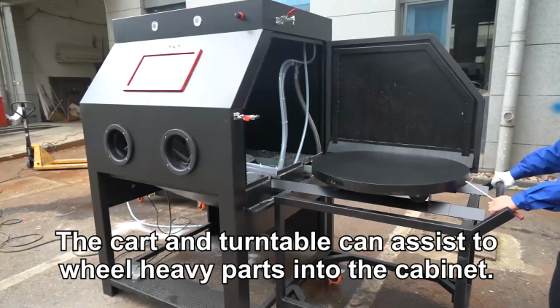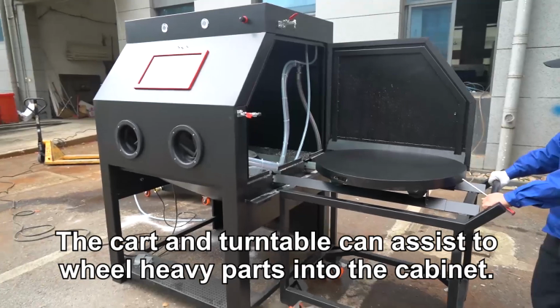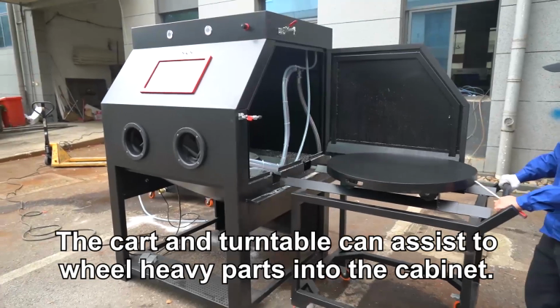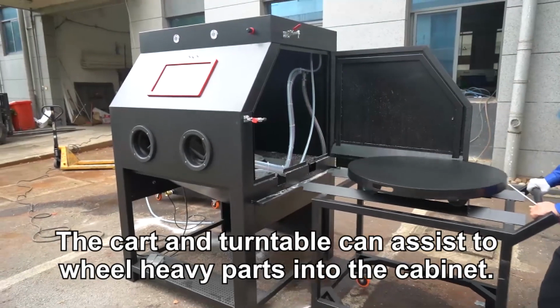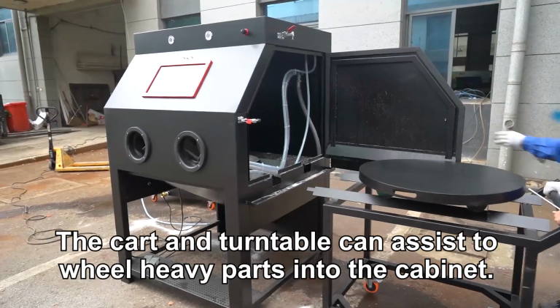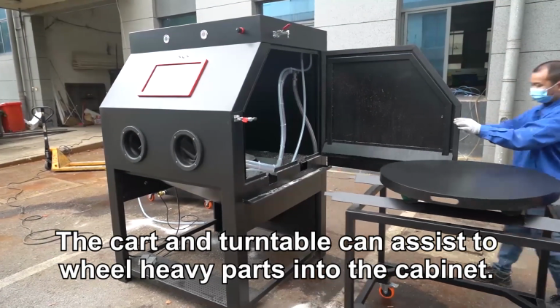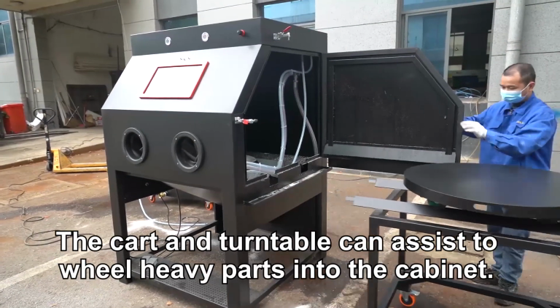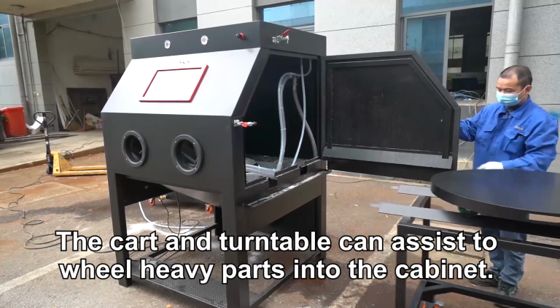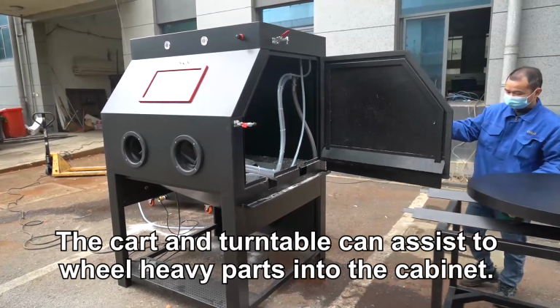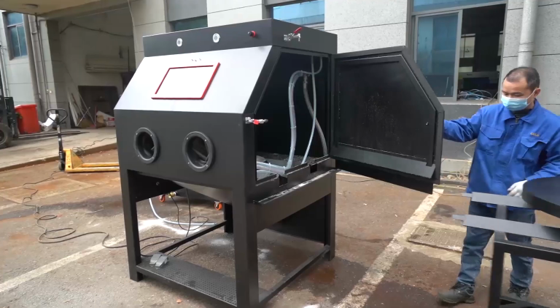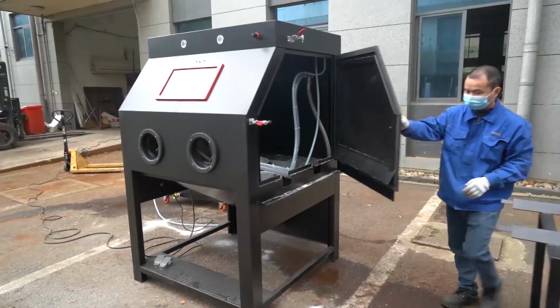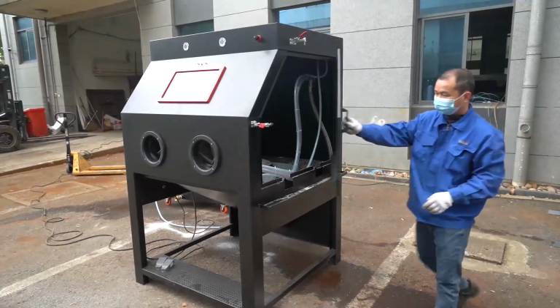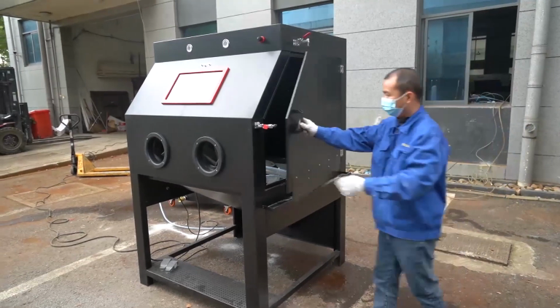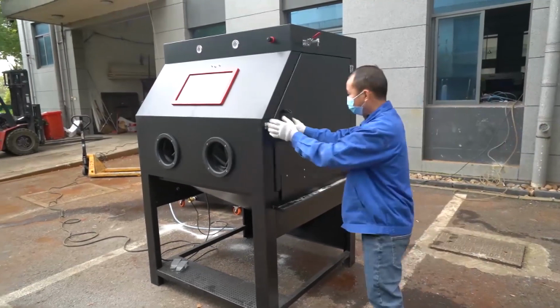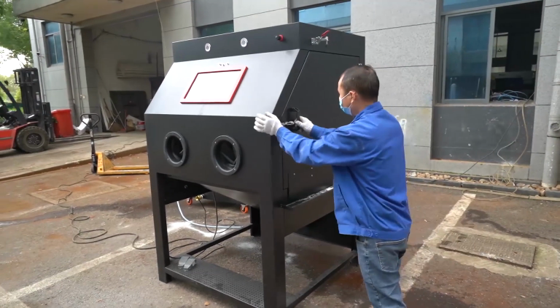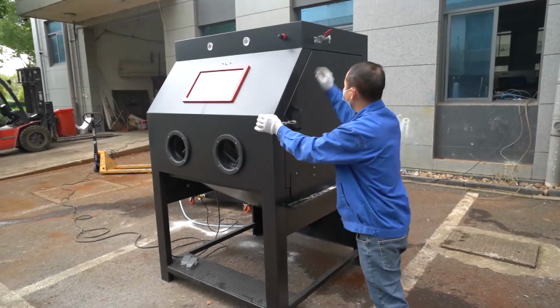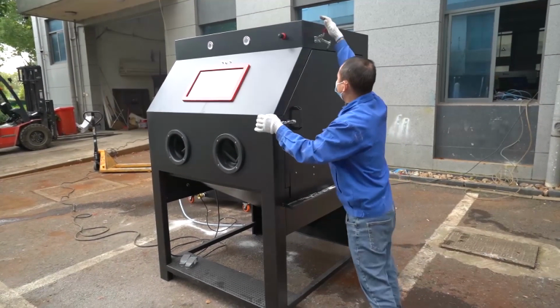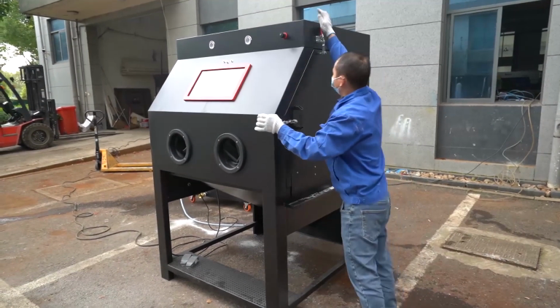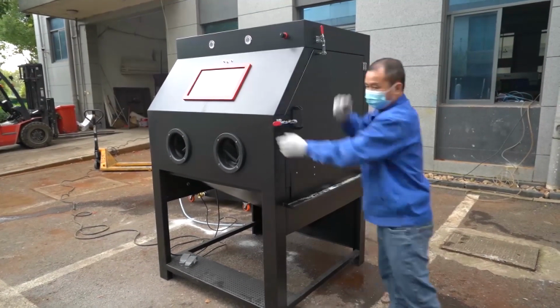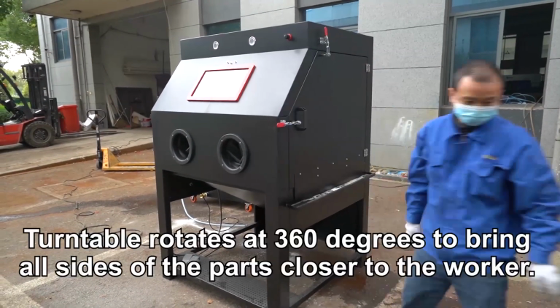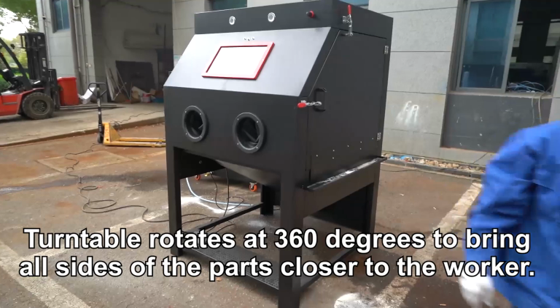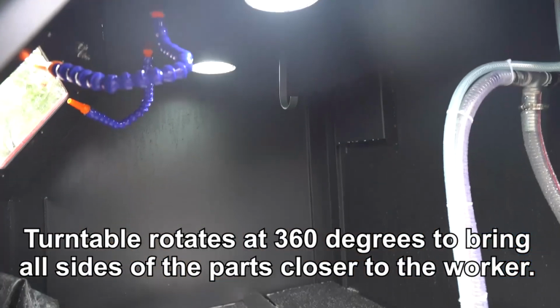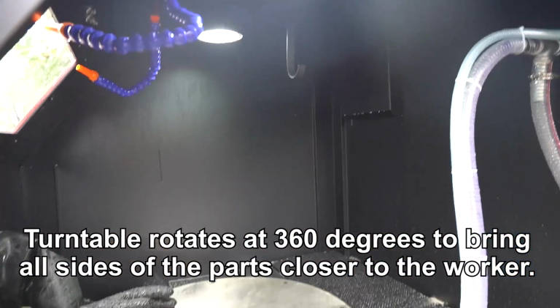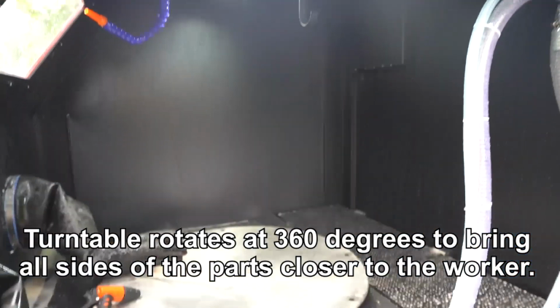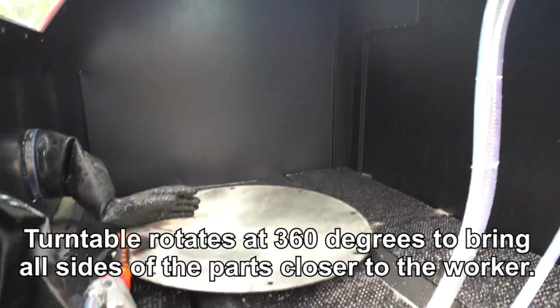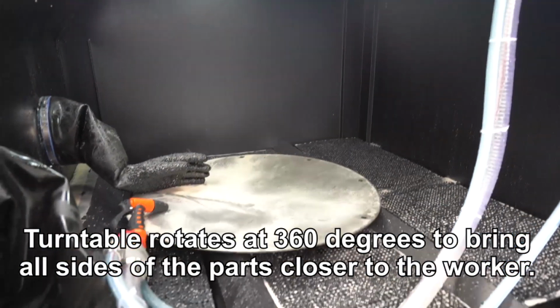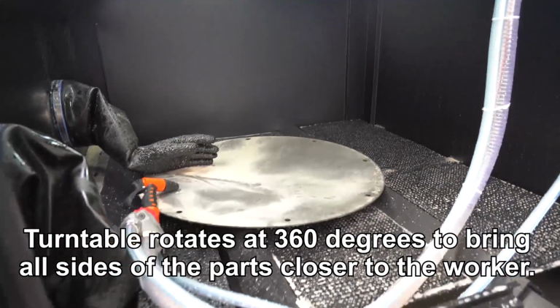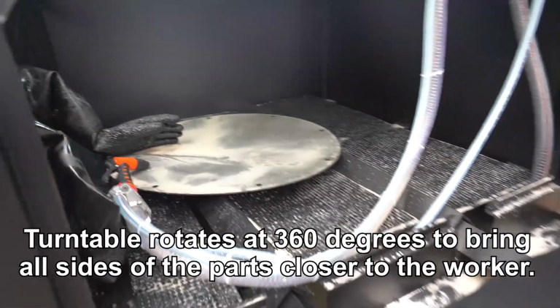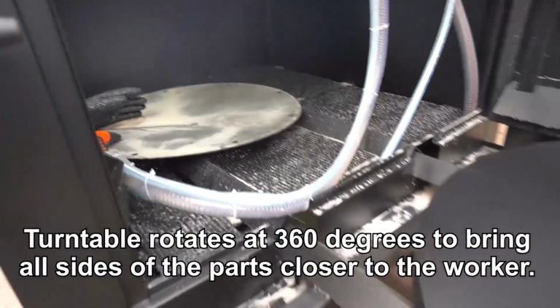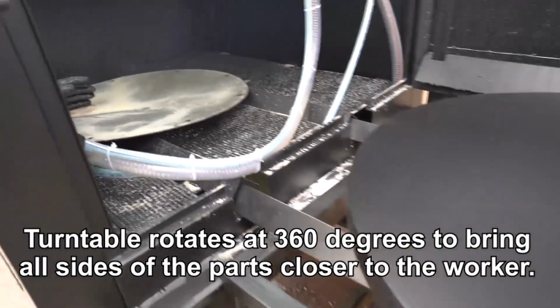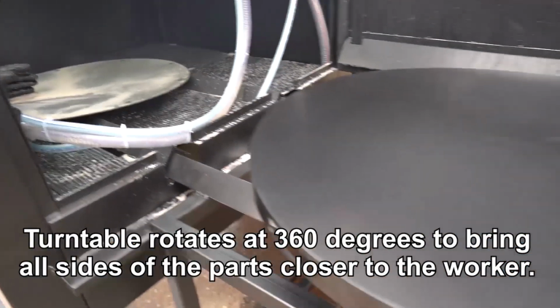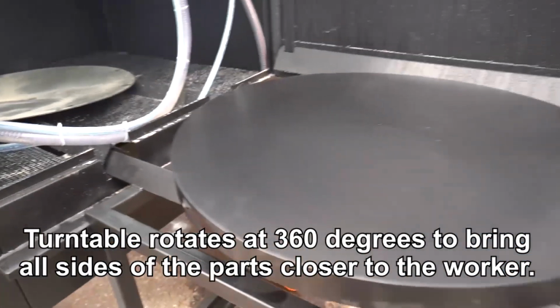The cart and turntable can assist to wheel heavy parts into the cabinet. The turntable rotates at 360 degrees to bring all sides of the parts closer to the worker.